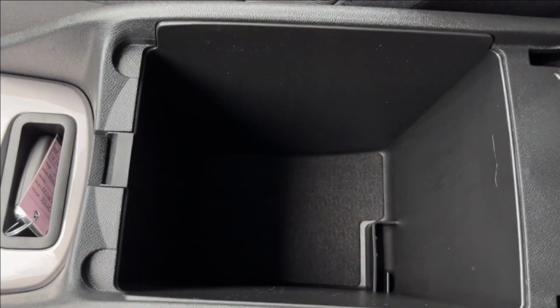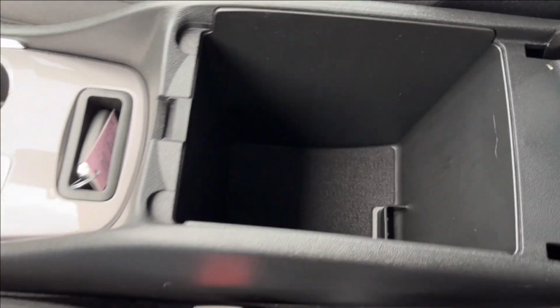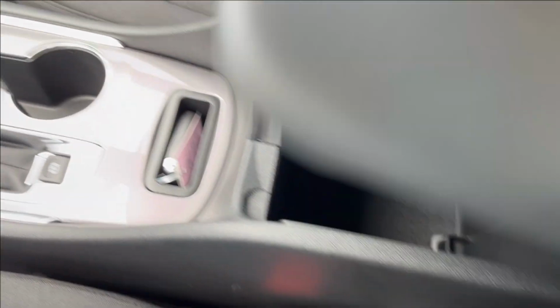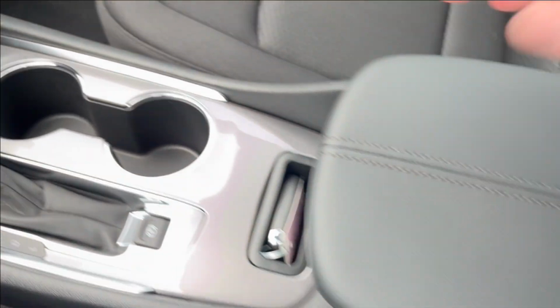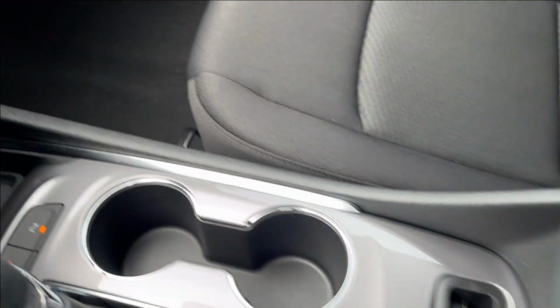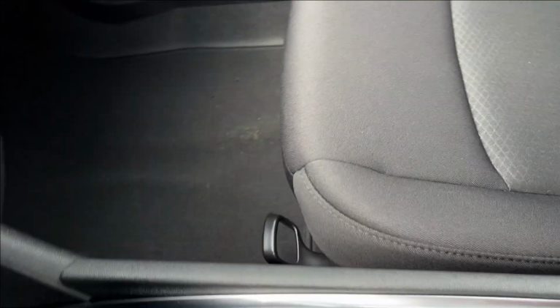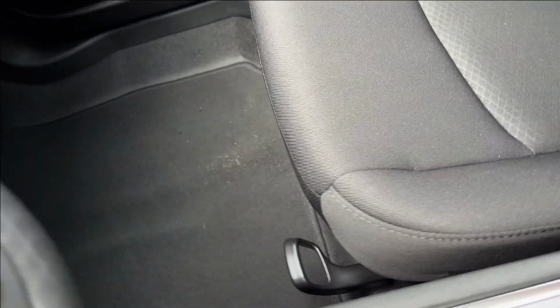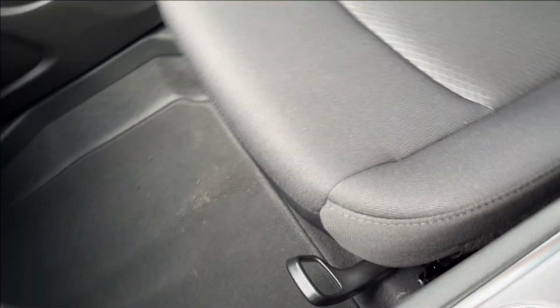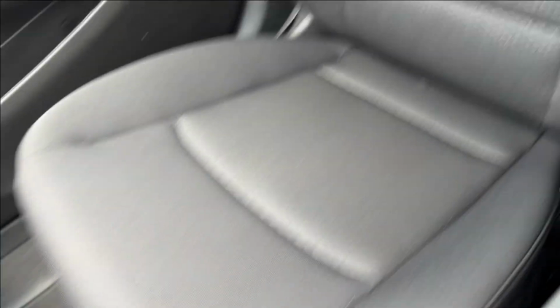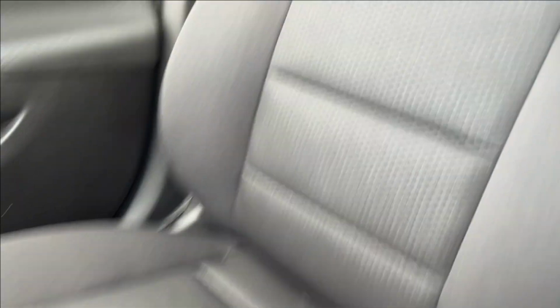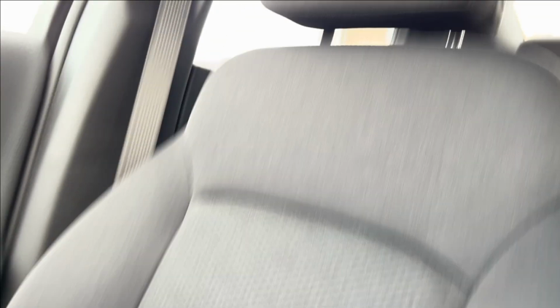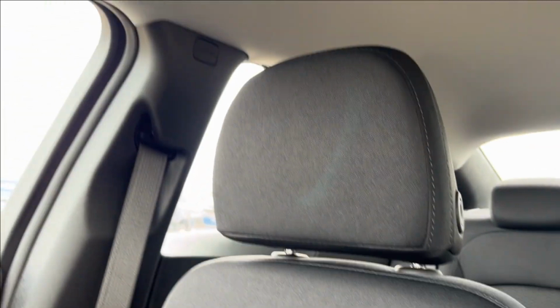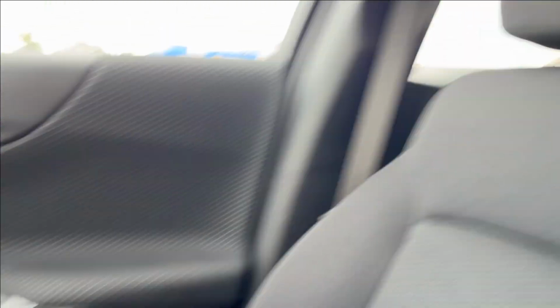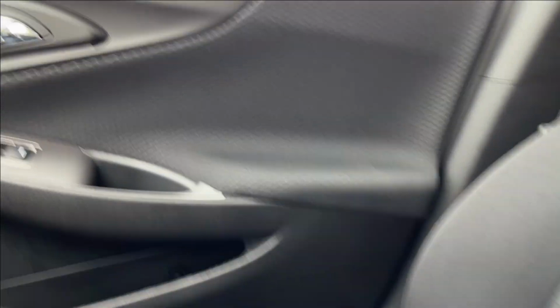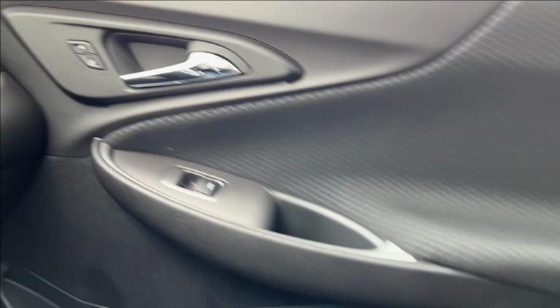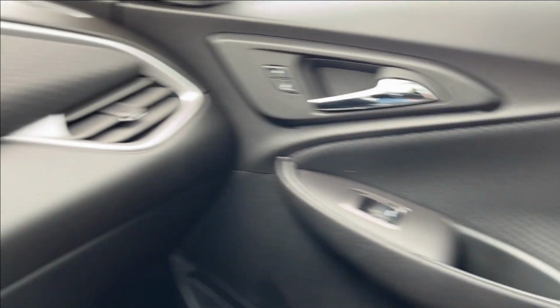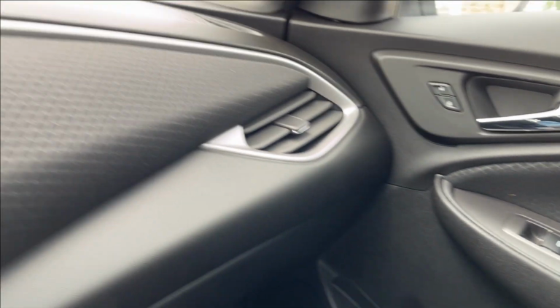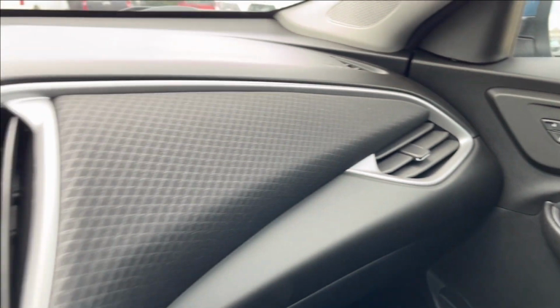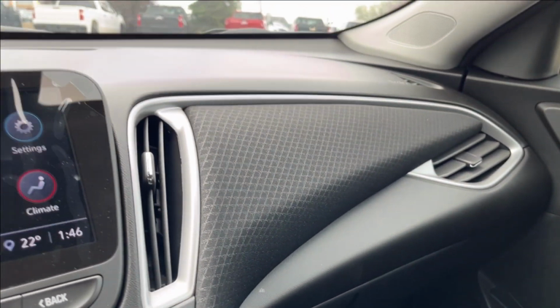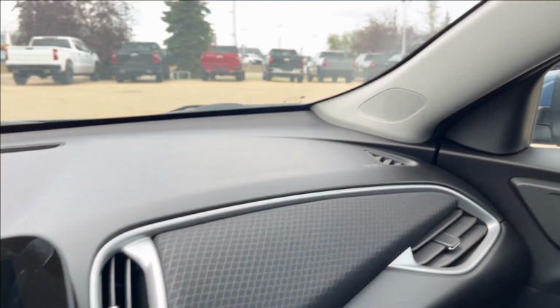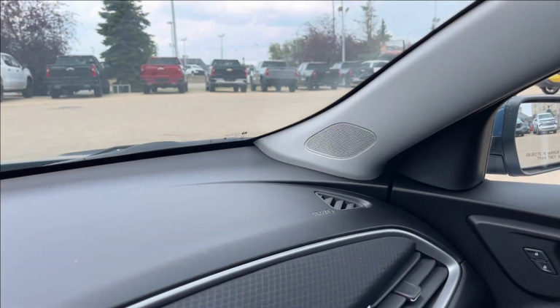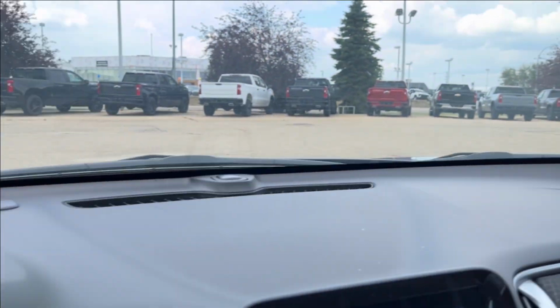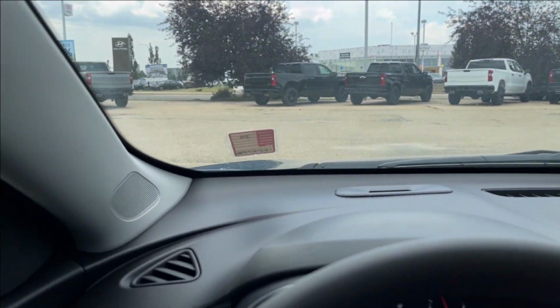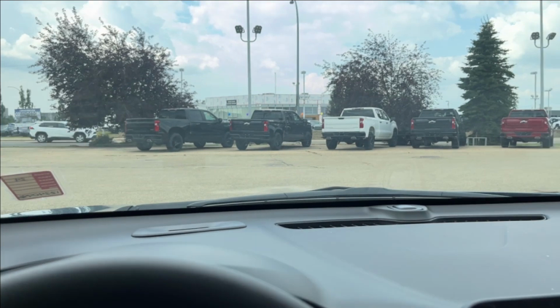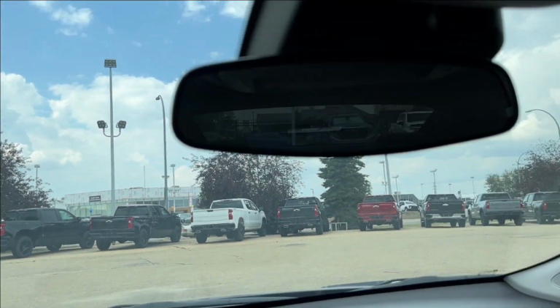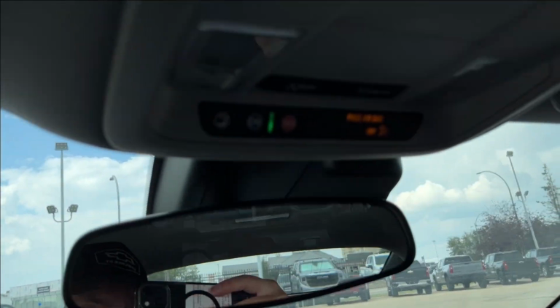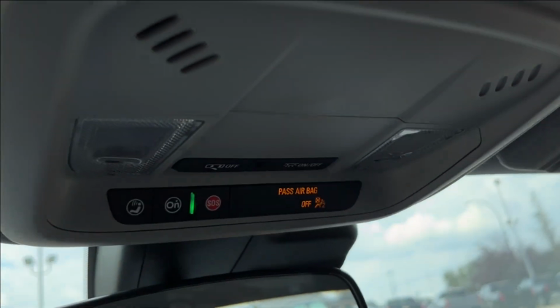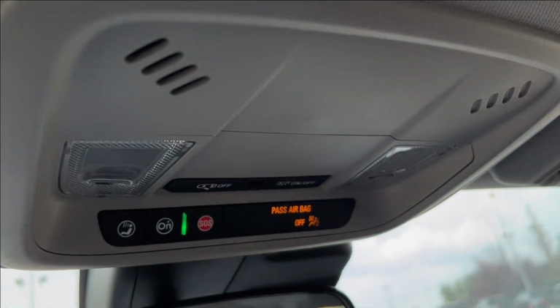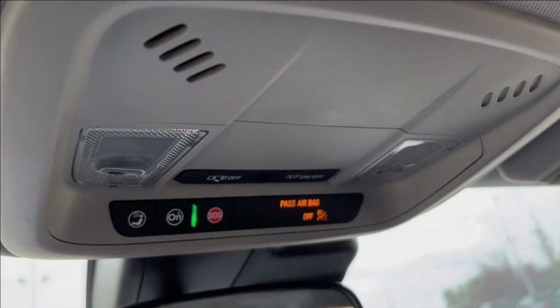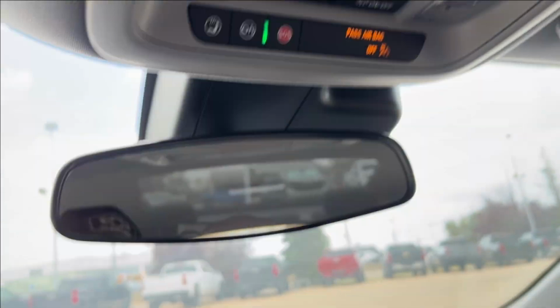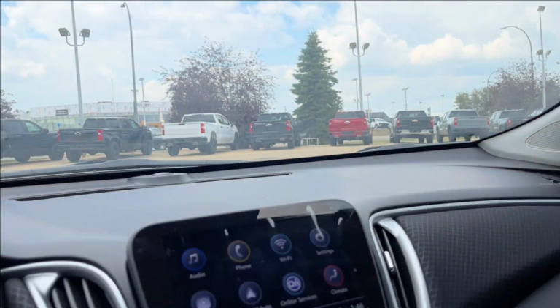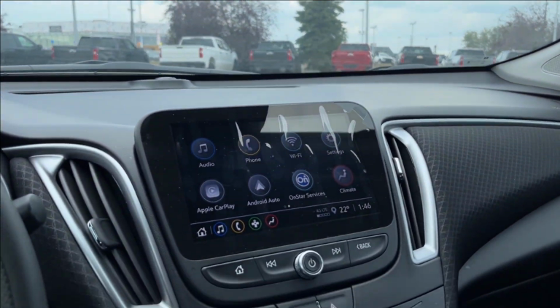Passenger side is manually adjustable, same heated finish, all-black with chrome and silver accents. You're going to have speakers up top as well, and here you can access your reading lamps as well as your OnStar and your SOS.